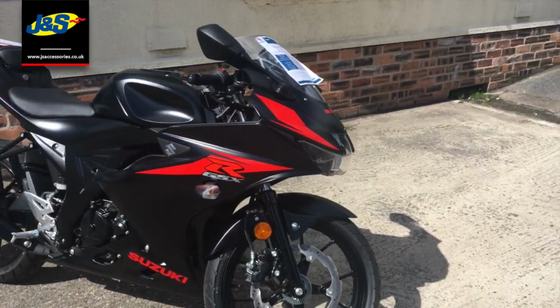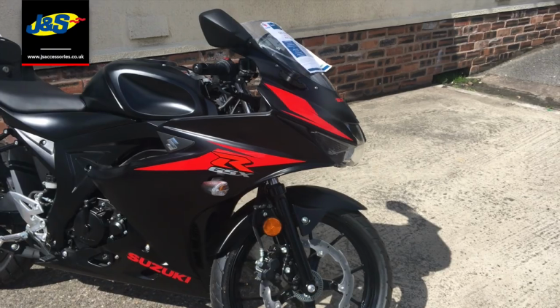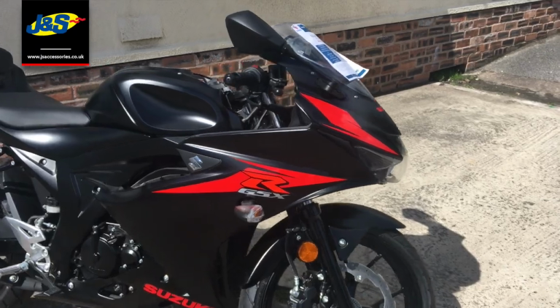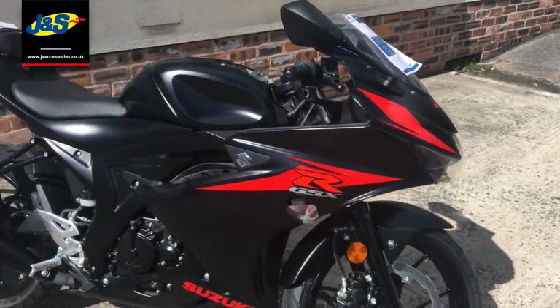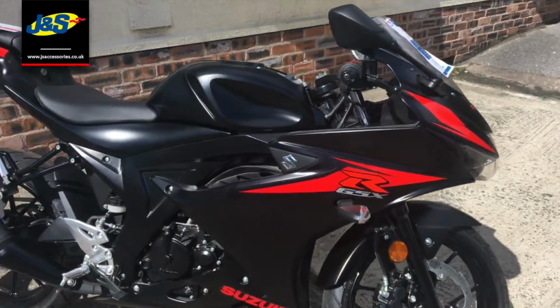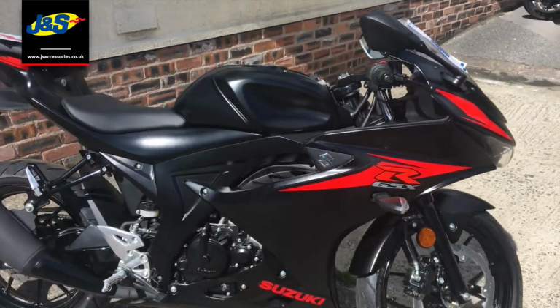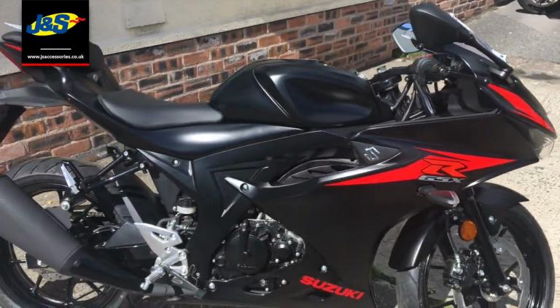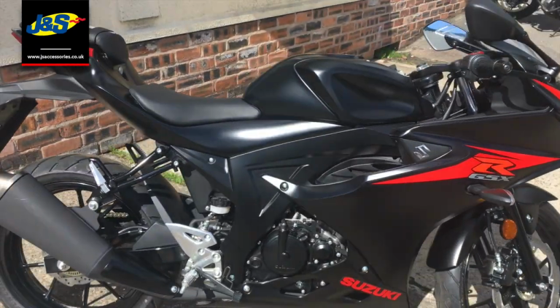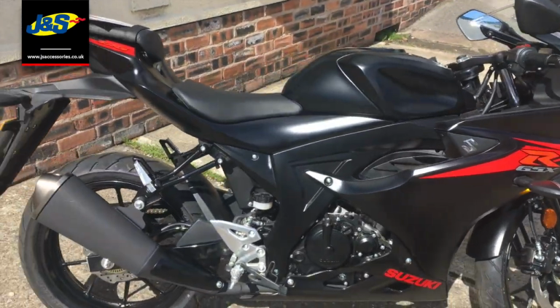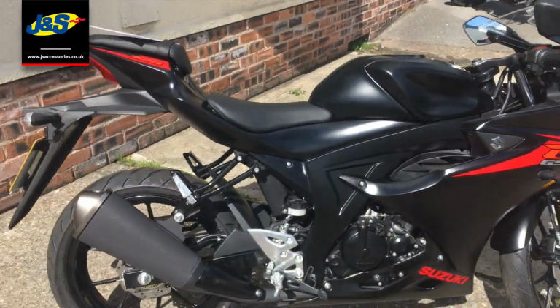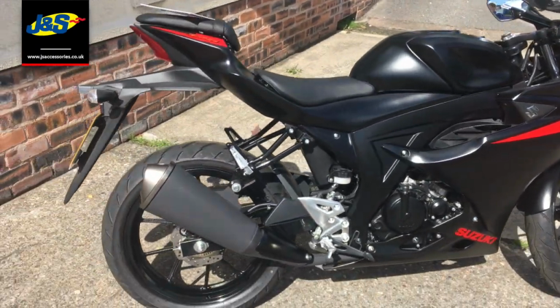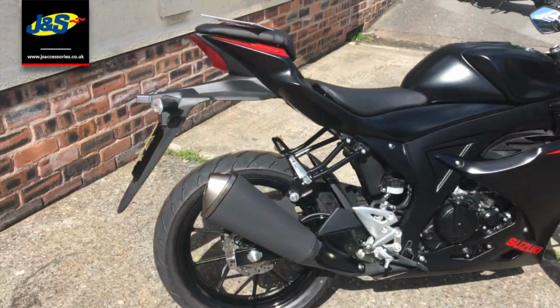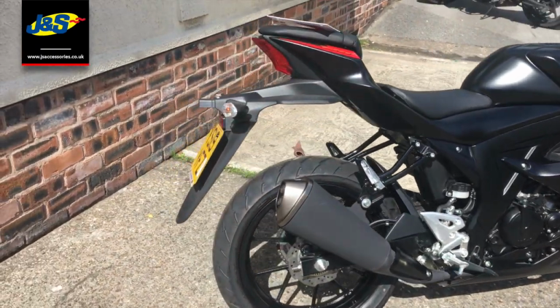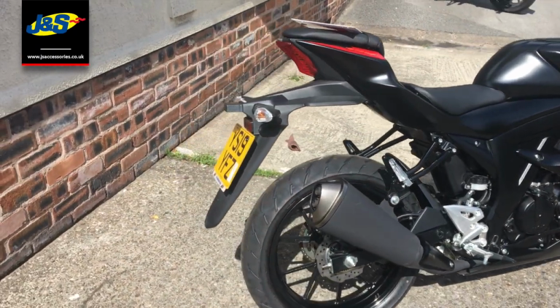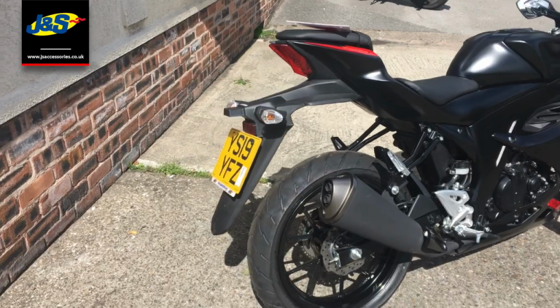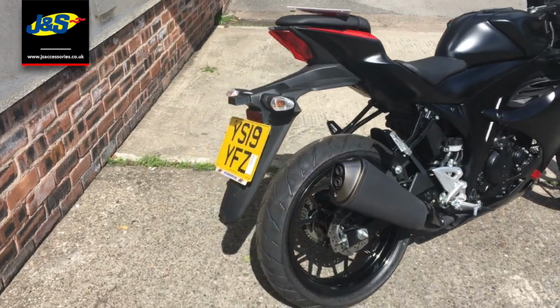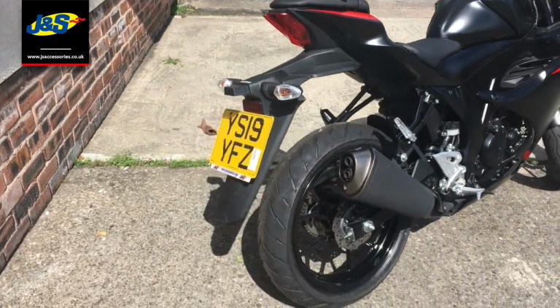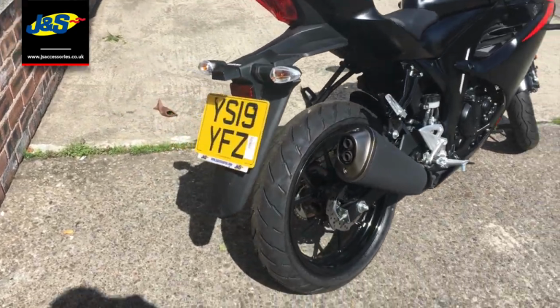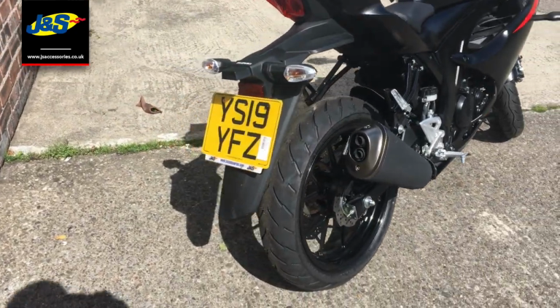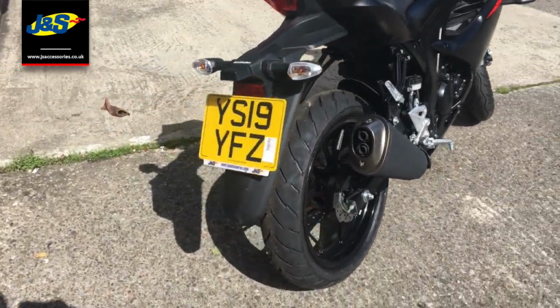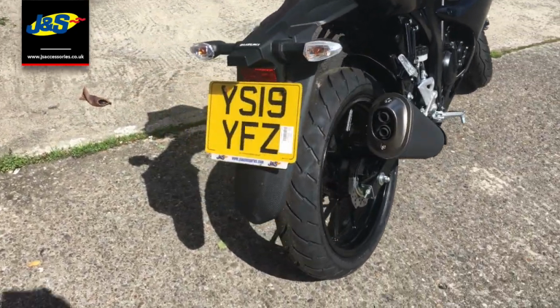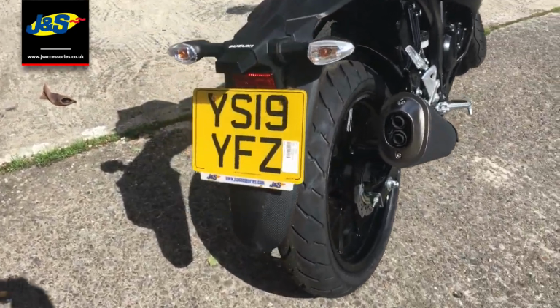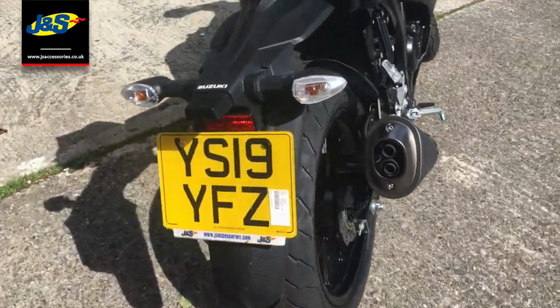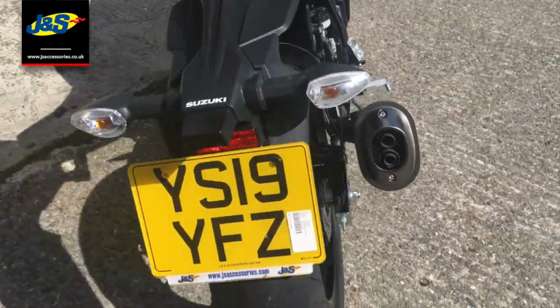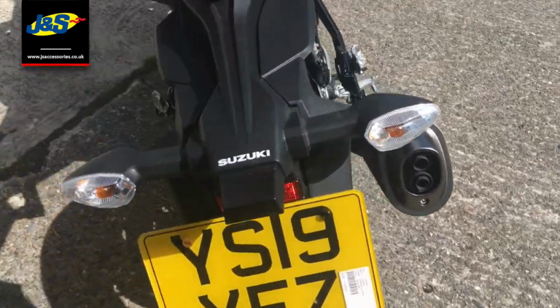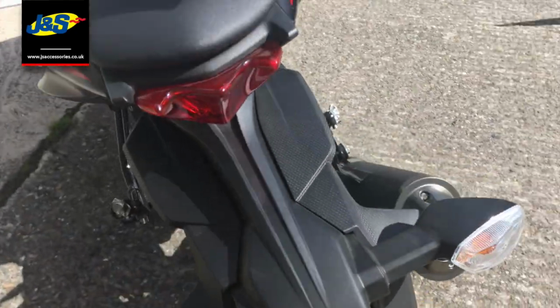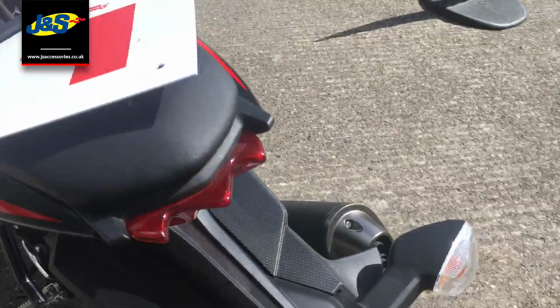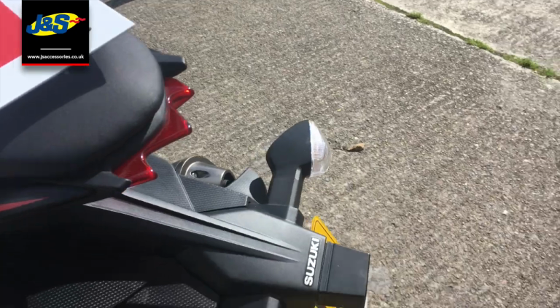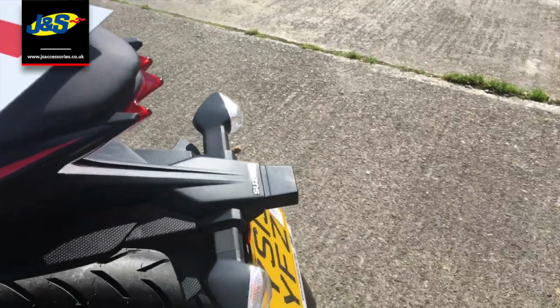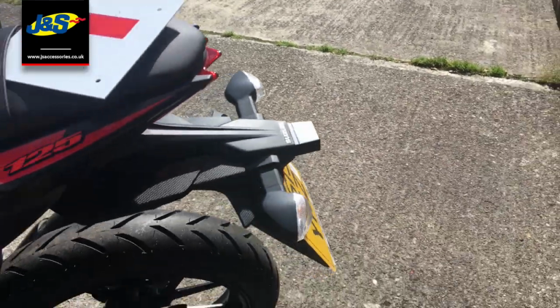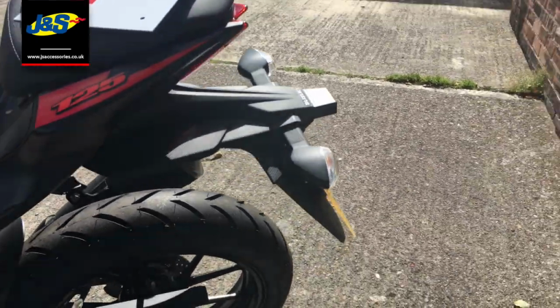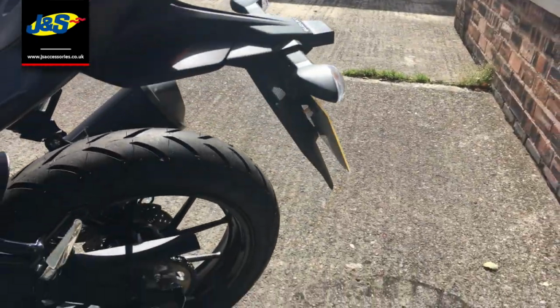Lovely looking bike. This has been pre-registered, it's on a 19 plate. It's done no miles, it's just a new bike that's been registered.